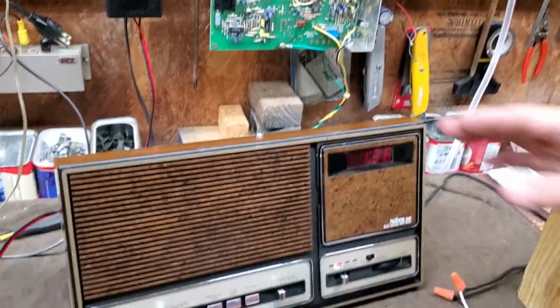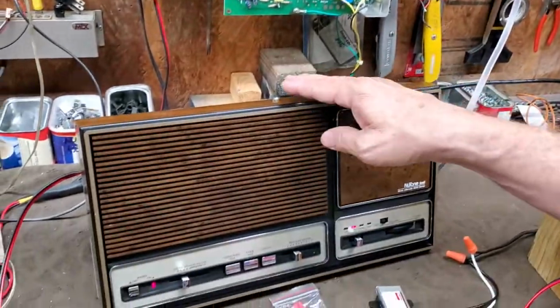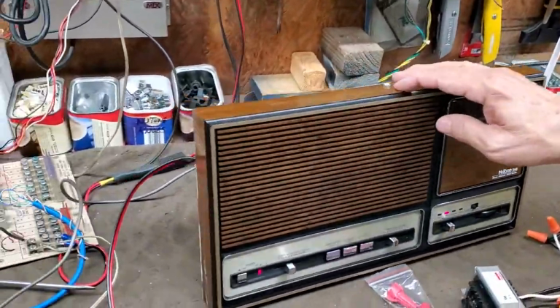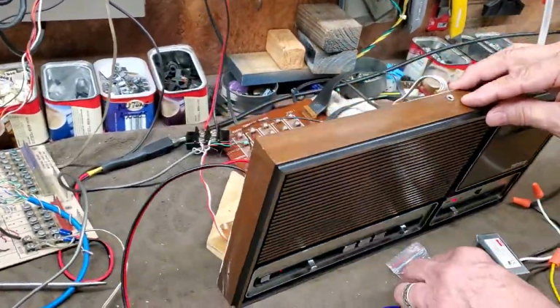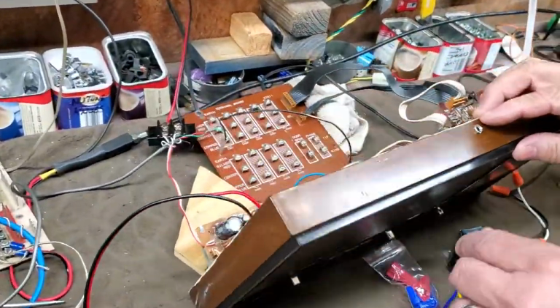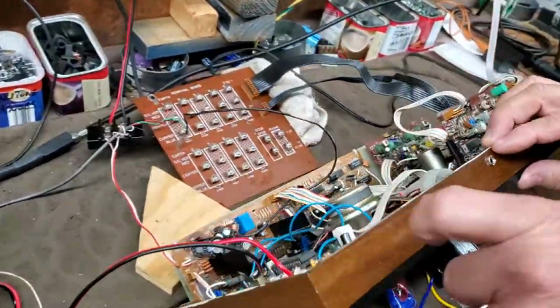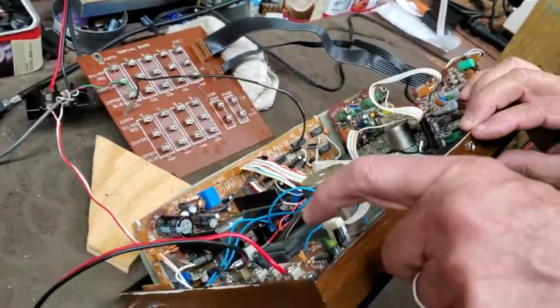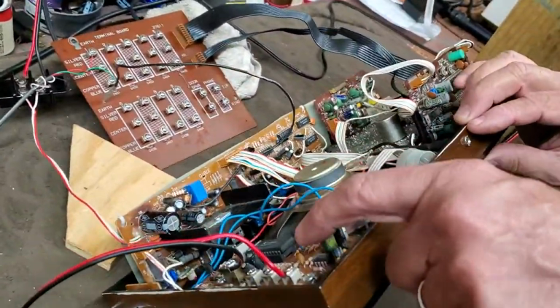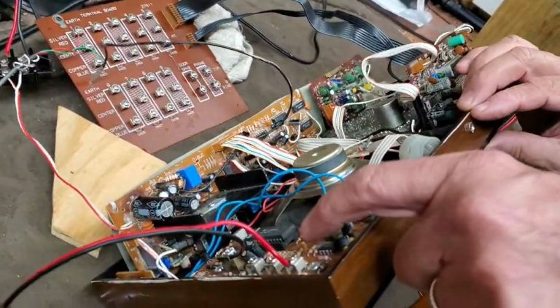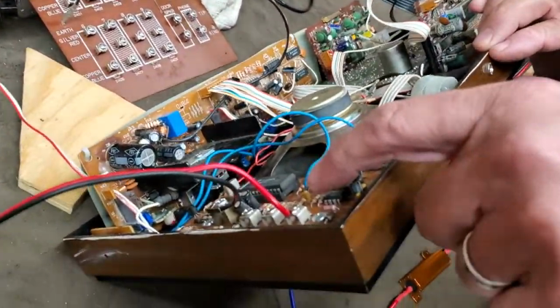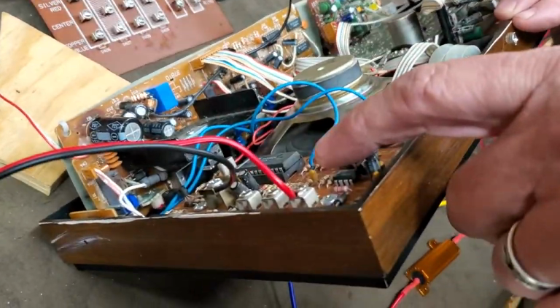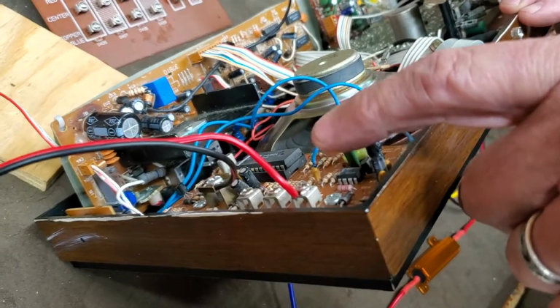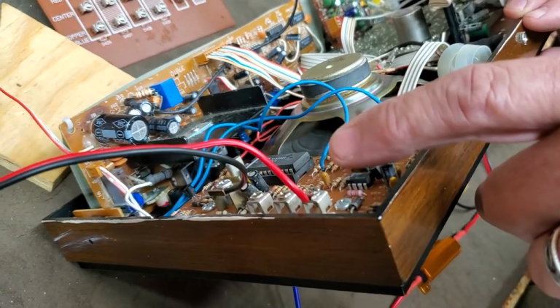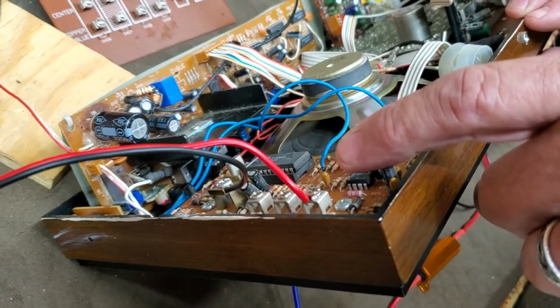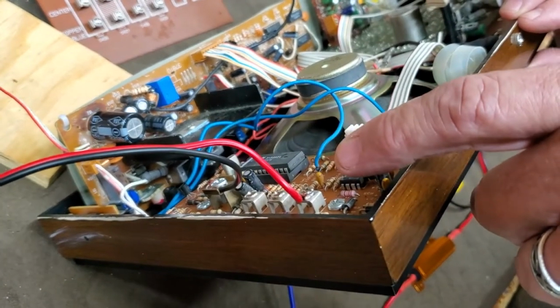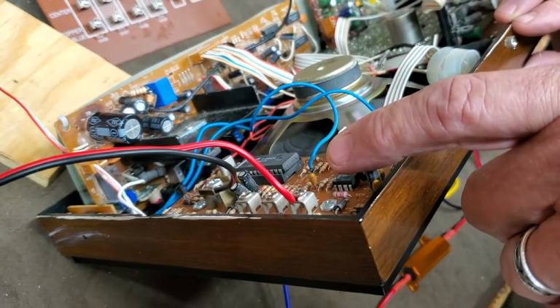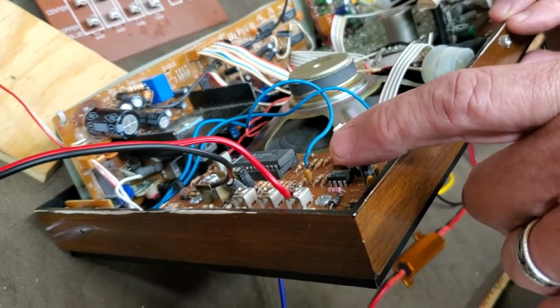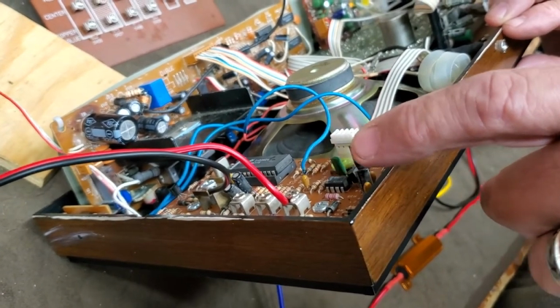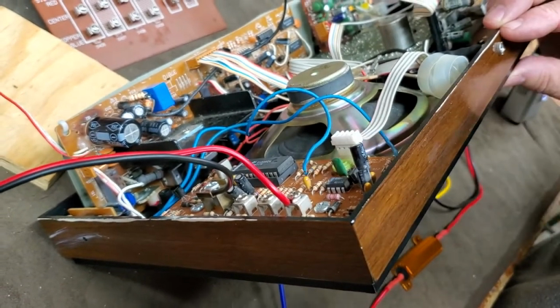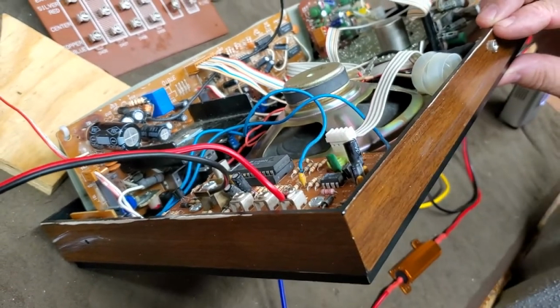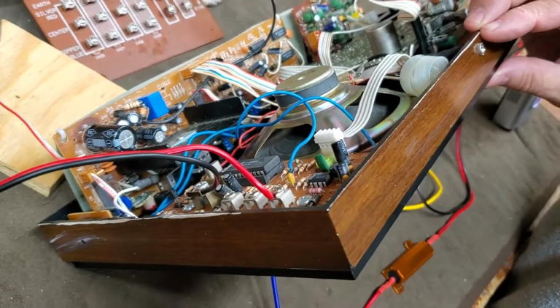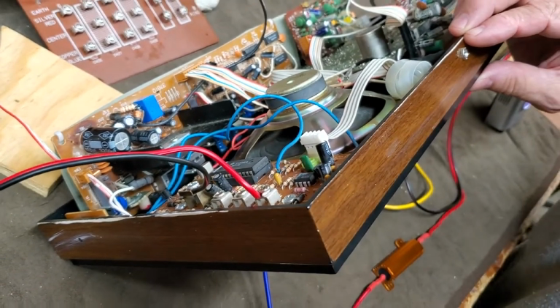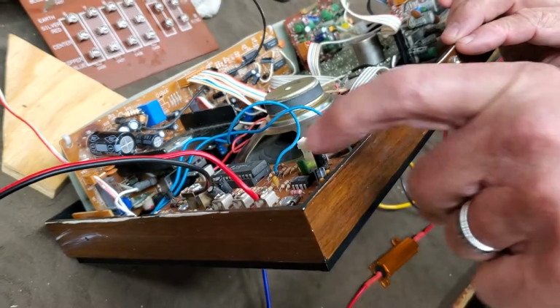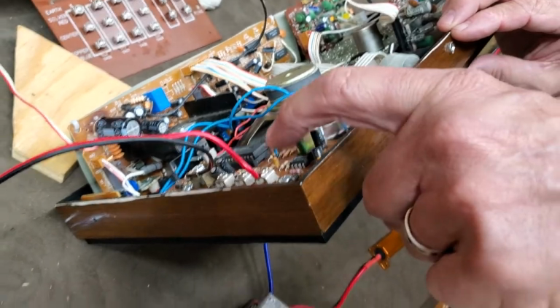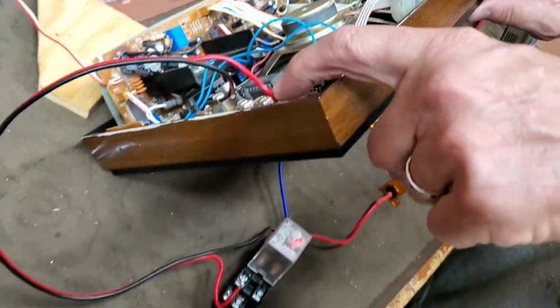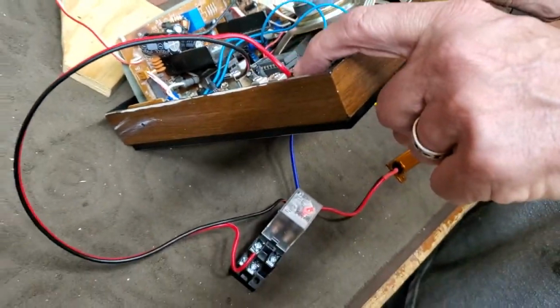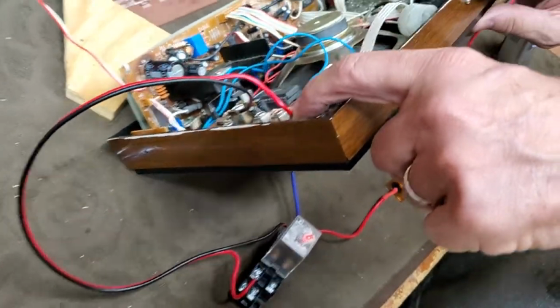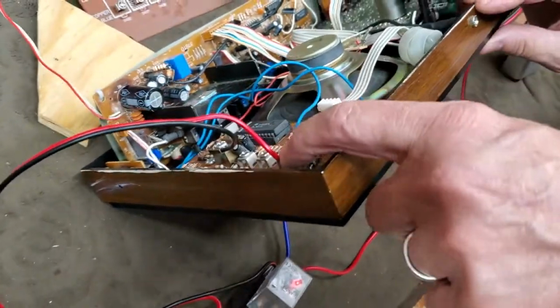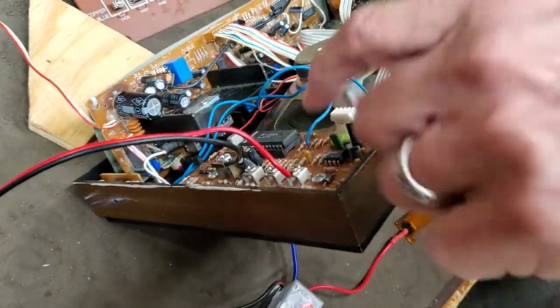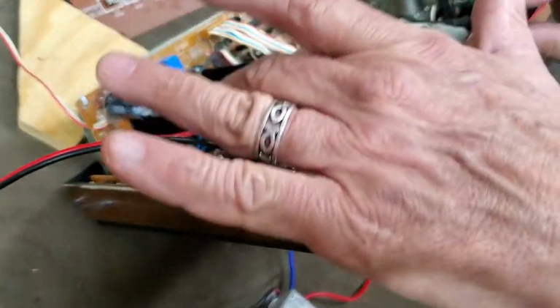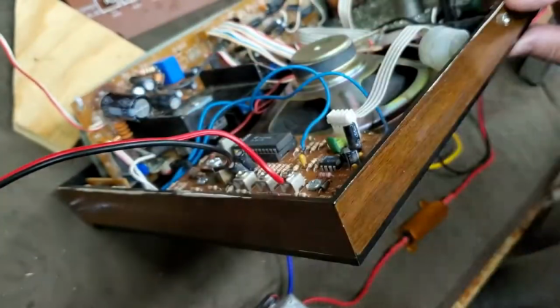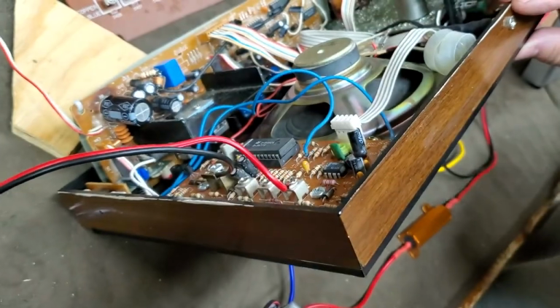Behind the intercom, you have an IA28 chime module — in this case it's been modified as an IA29. You'll notice that I have a control relay that goes to the front terminal and the common terminal.